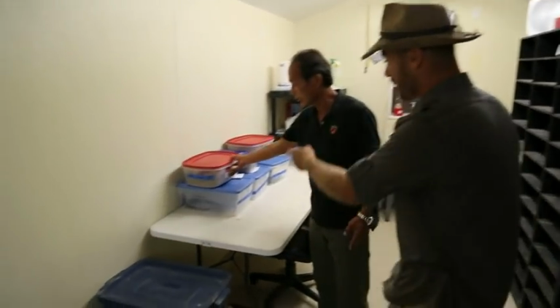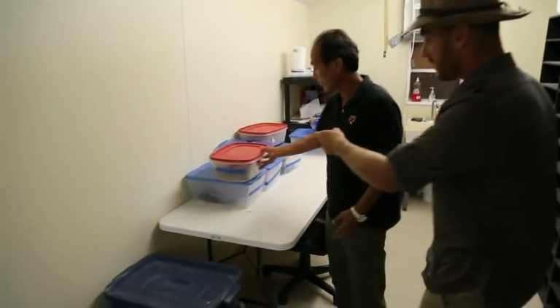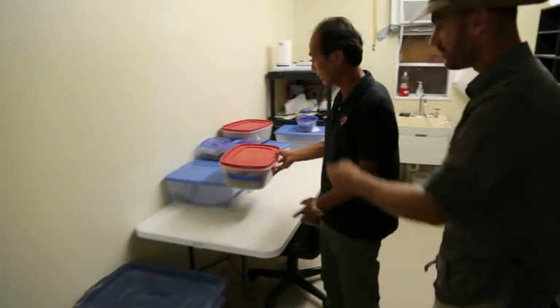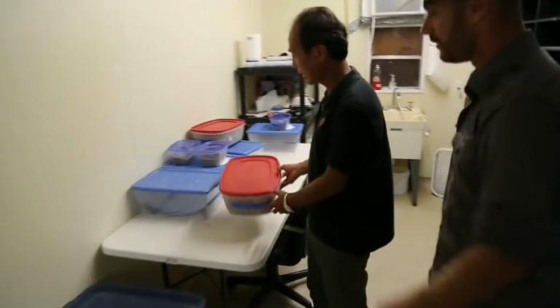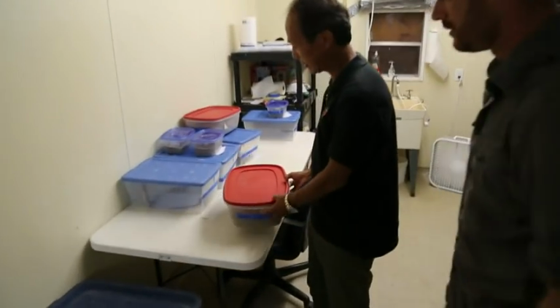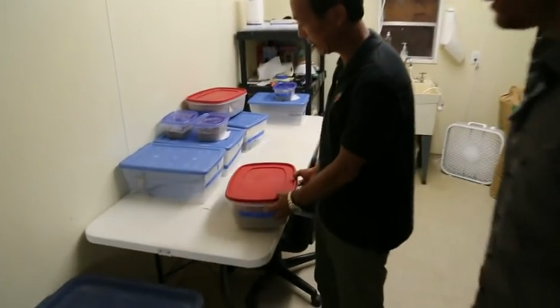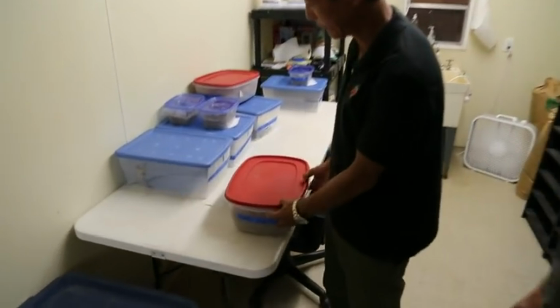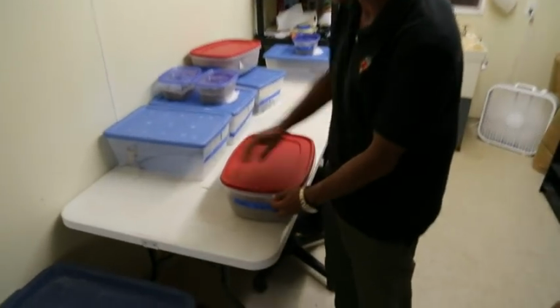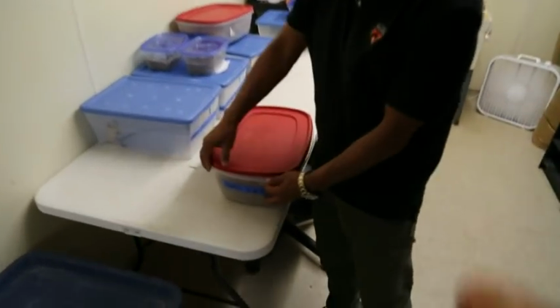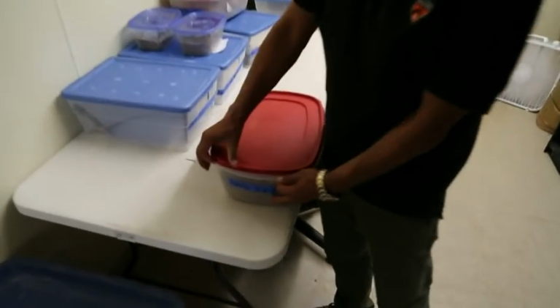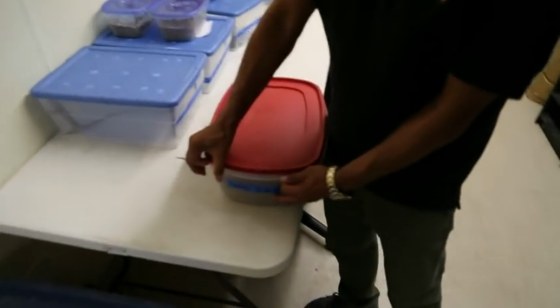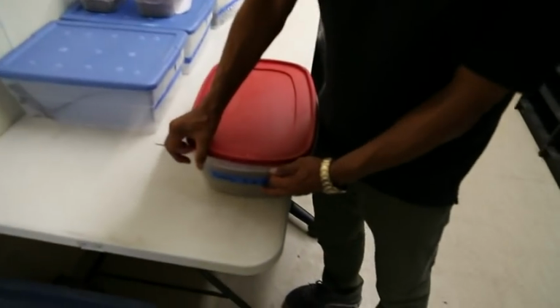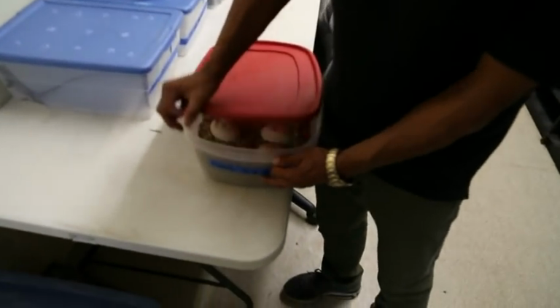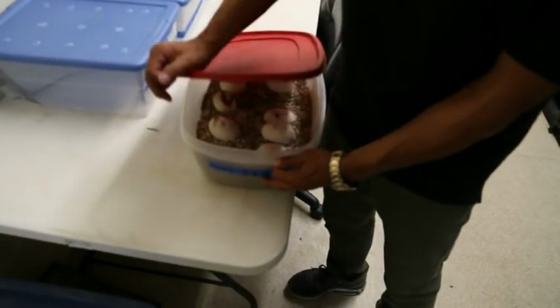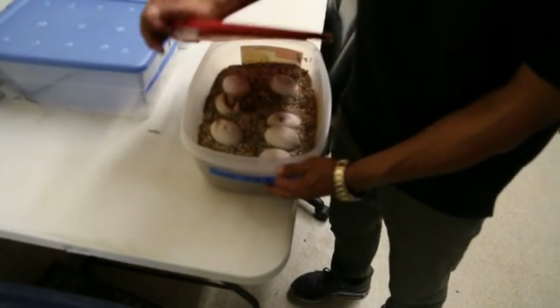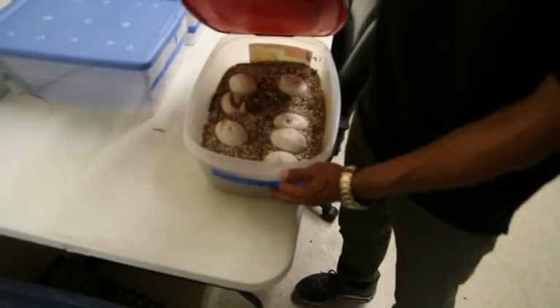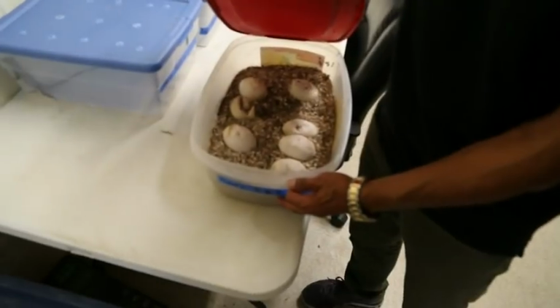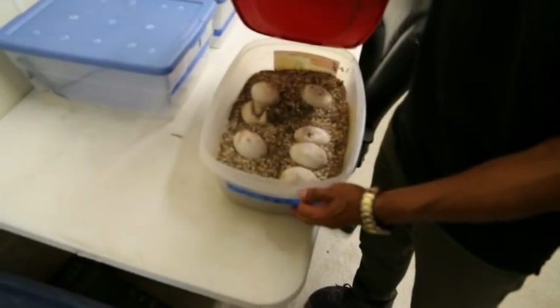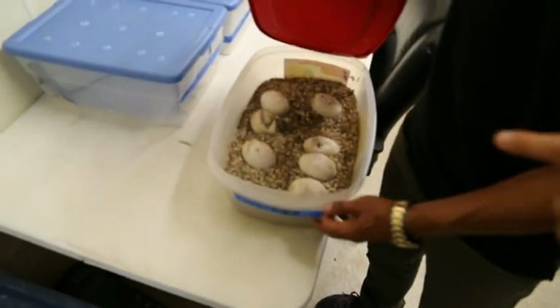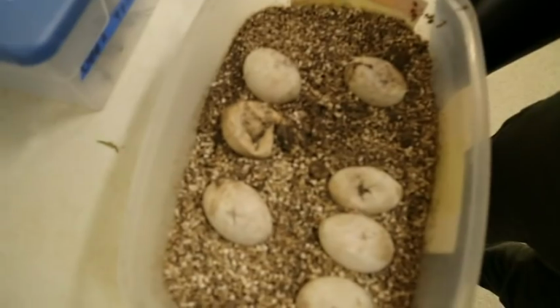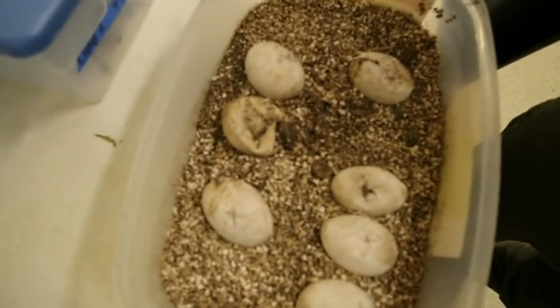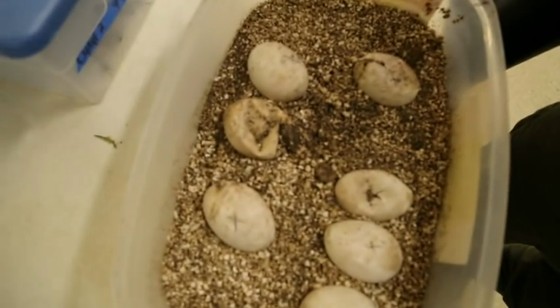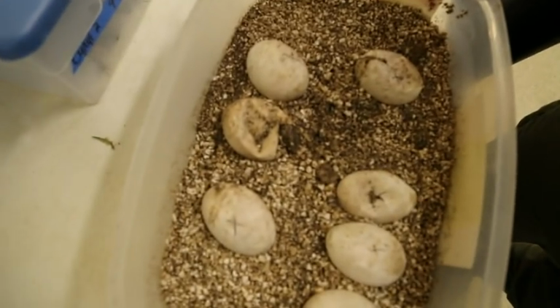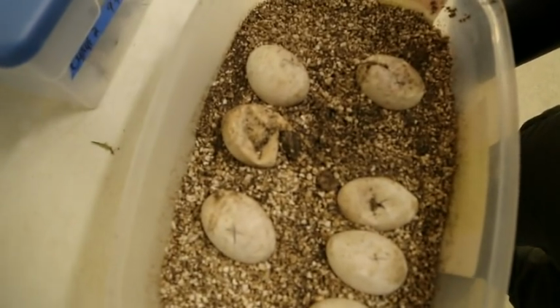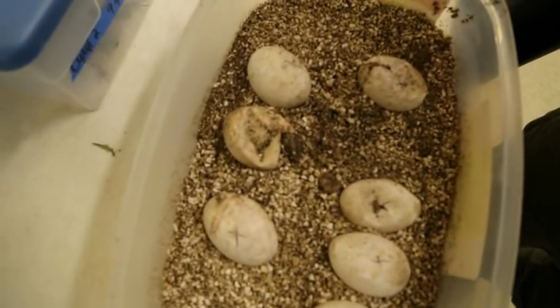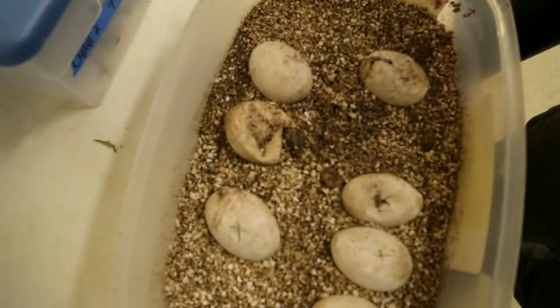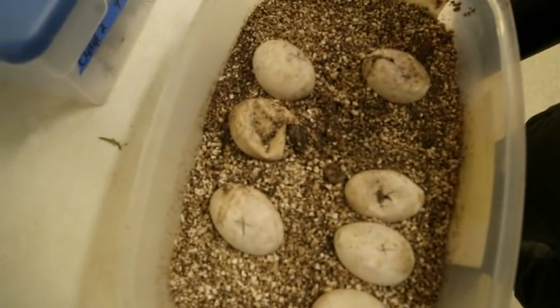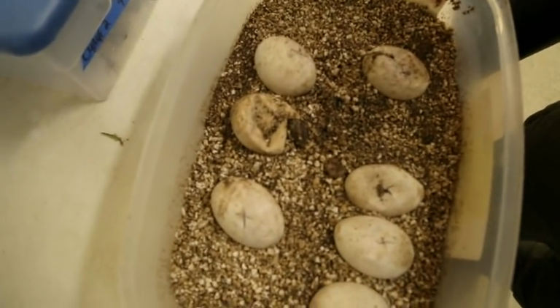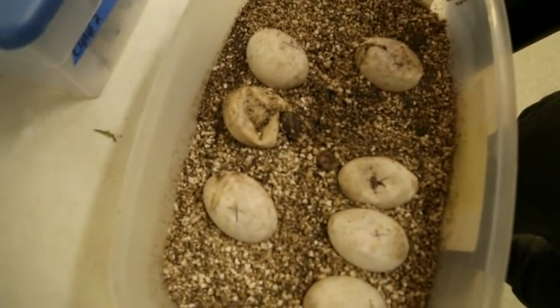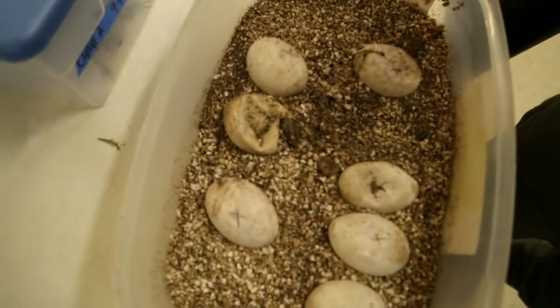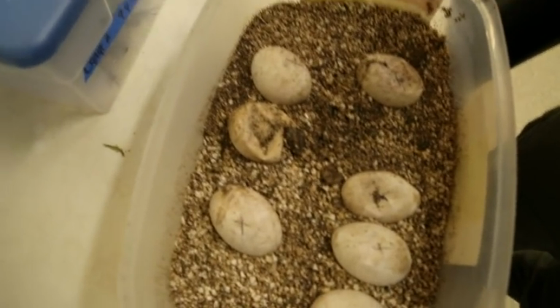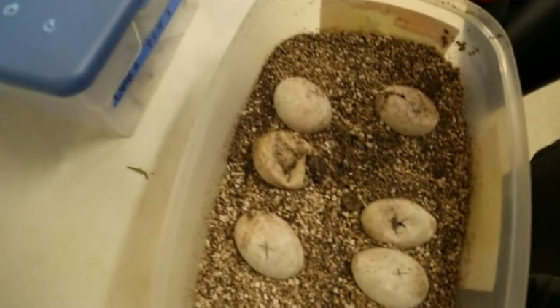These are actually hatching now? Yes. Come here guys, check this out — you can see the babies hatching right there. And these are Cuban iguanas.